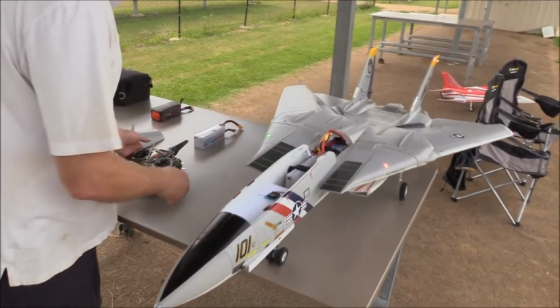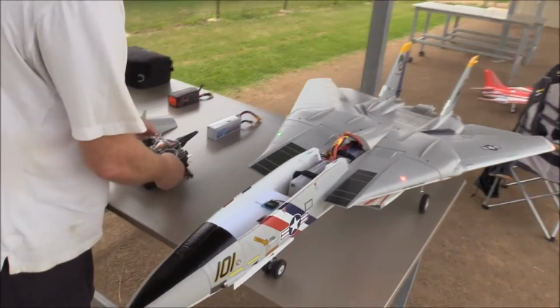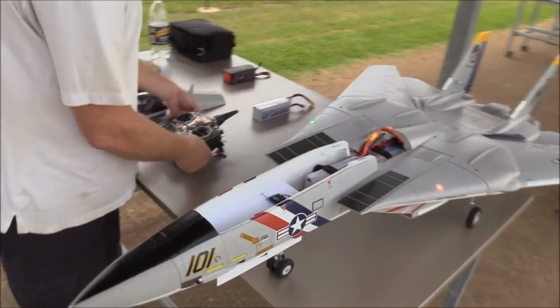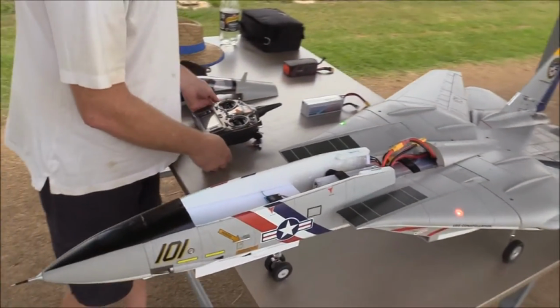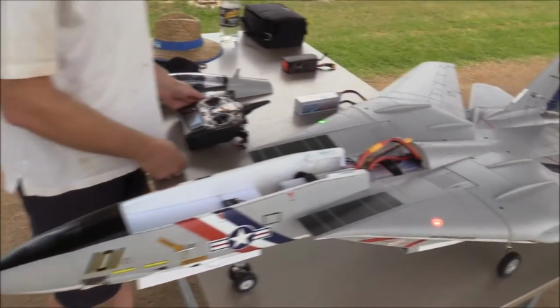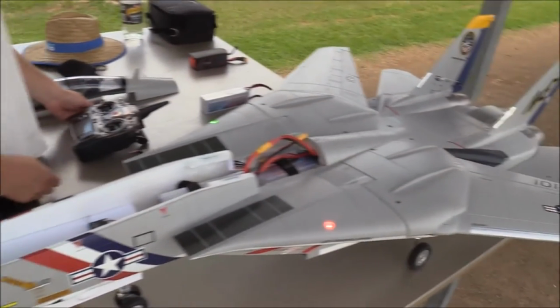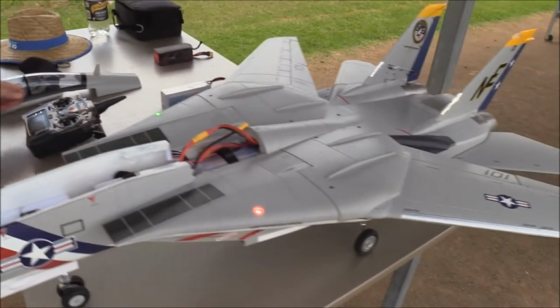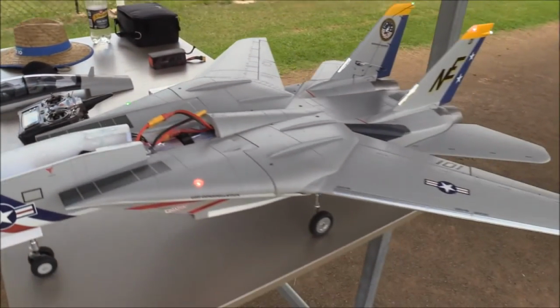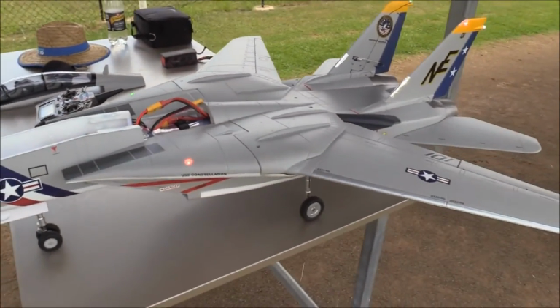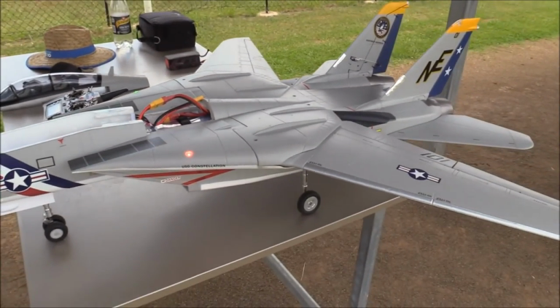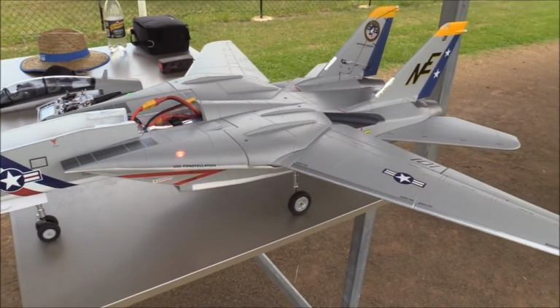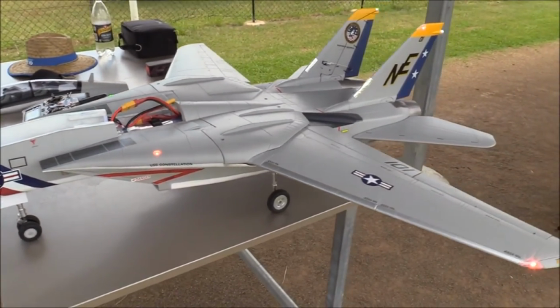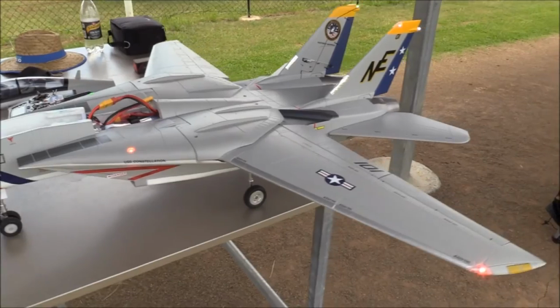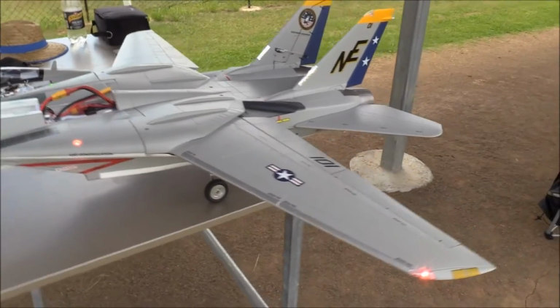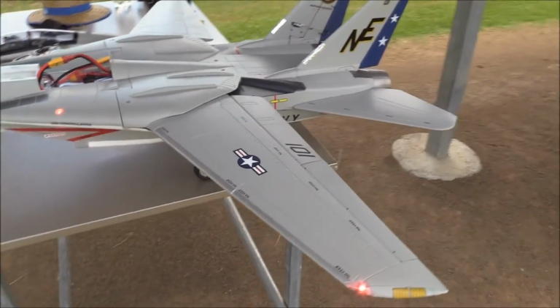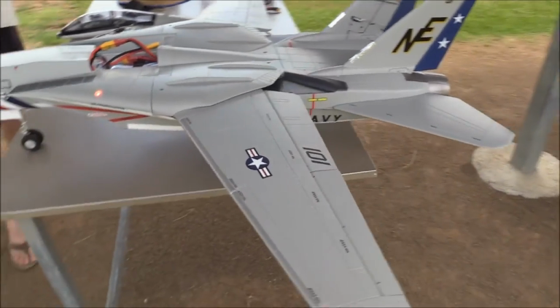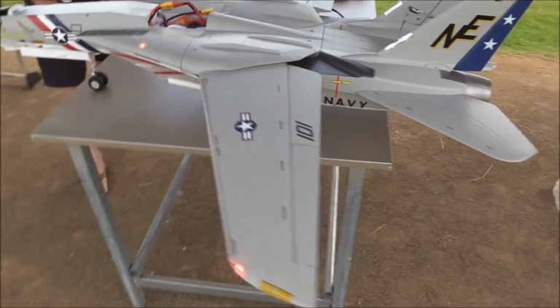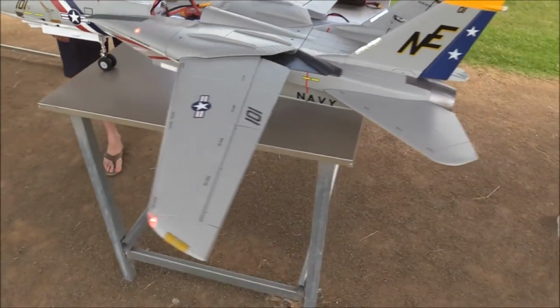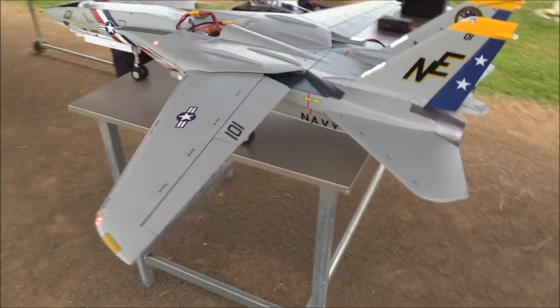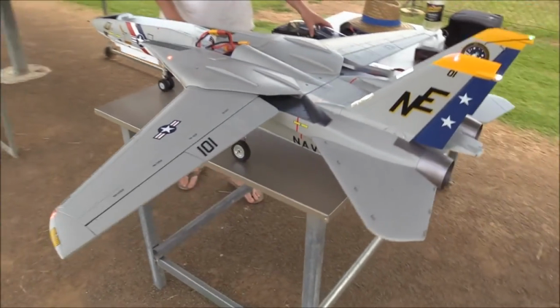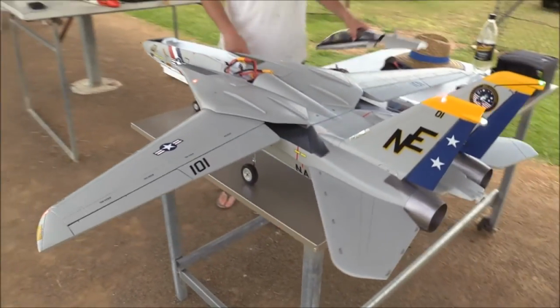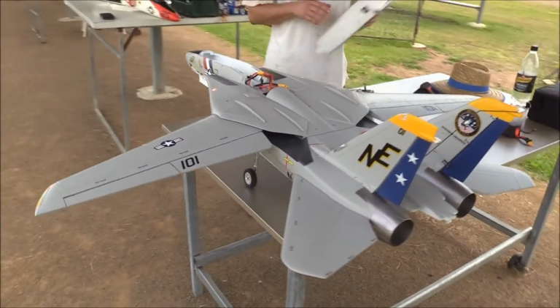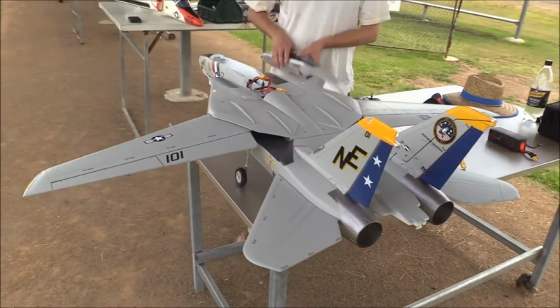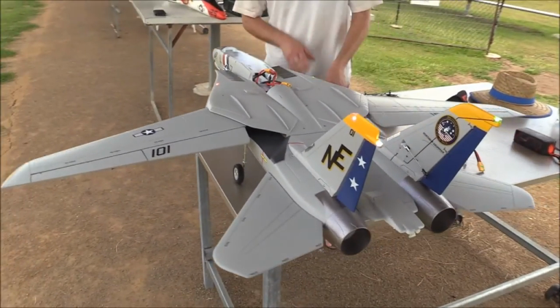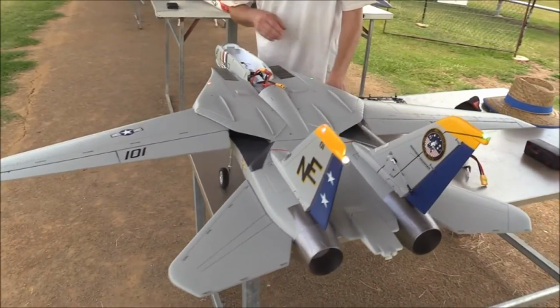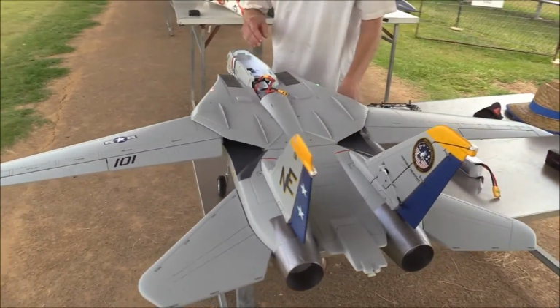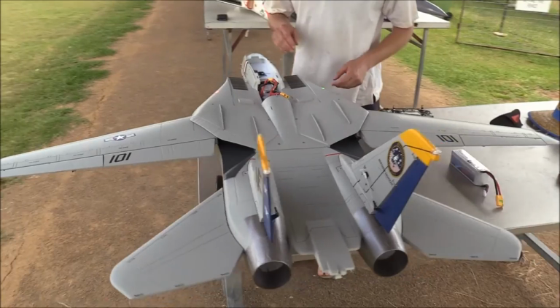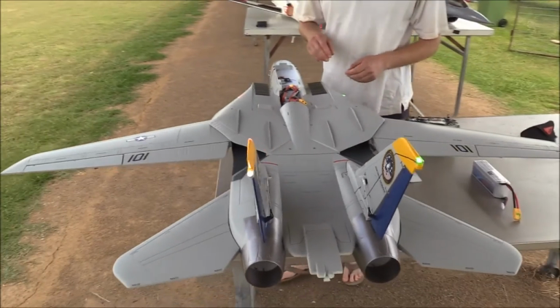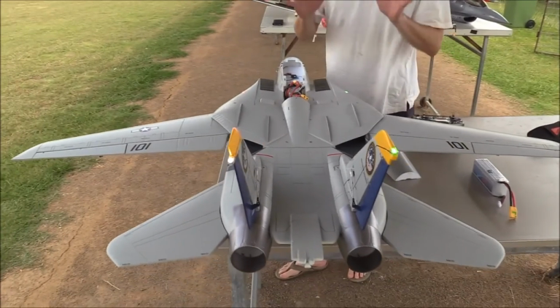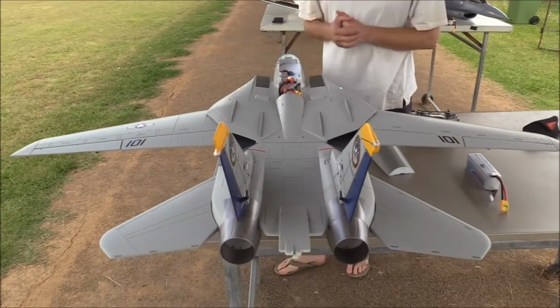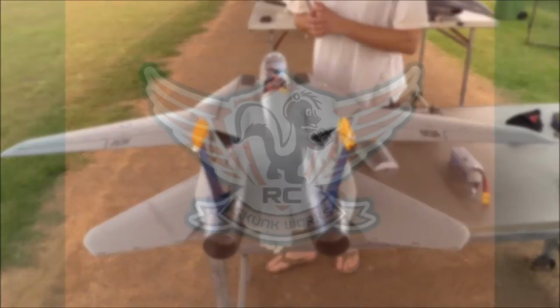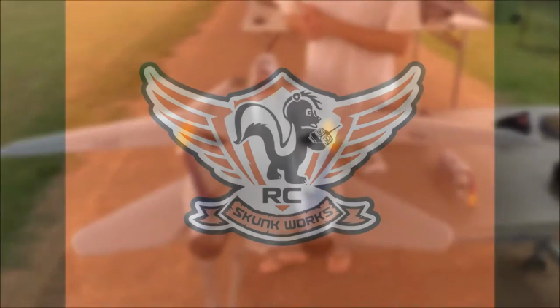And then the swing wings. Beautiful model. It has great presence in the air, and I find it flies really, really well, so I can't wait to get out there and show you.